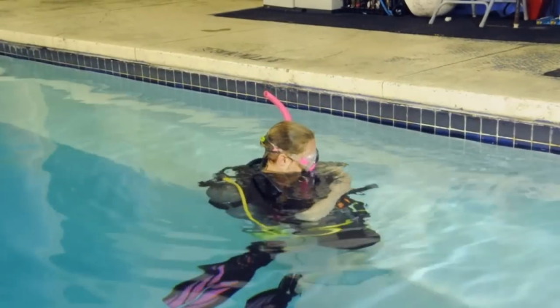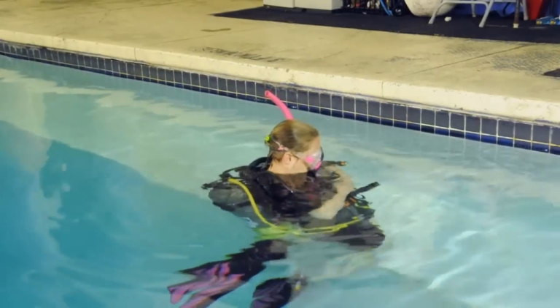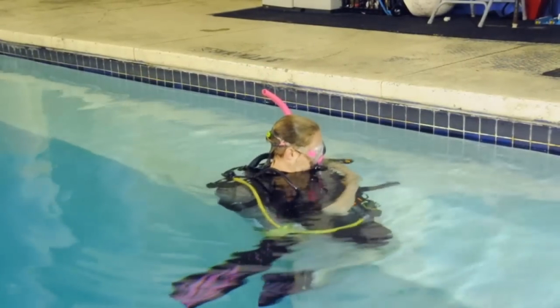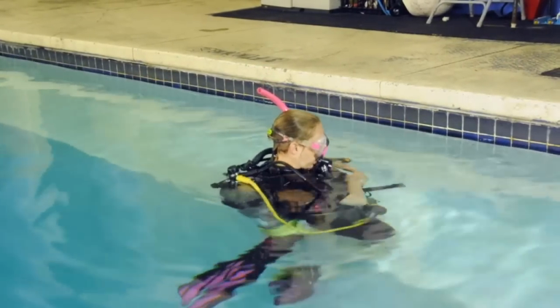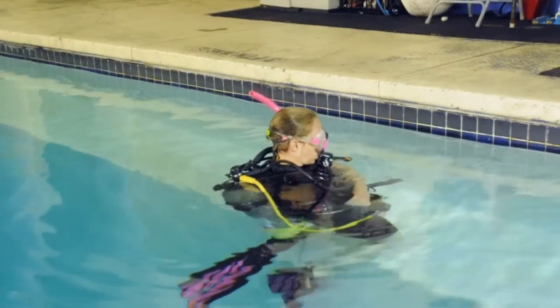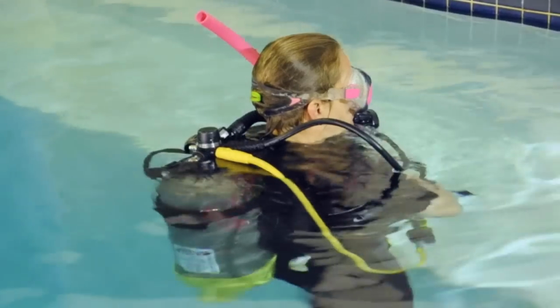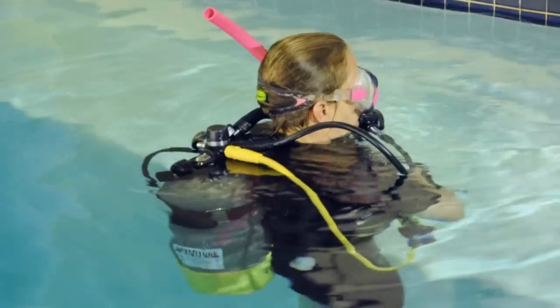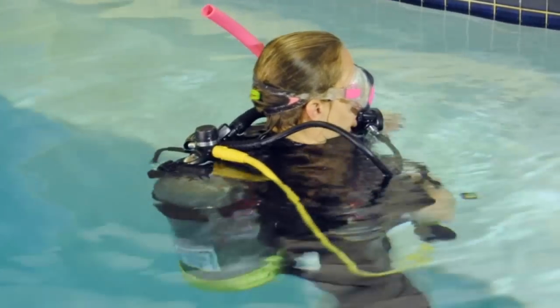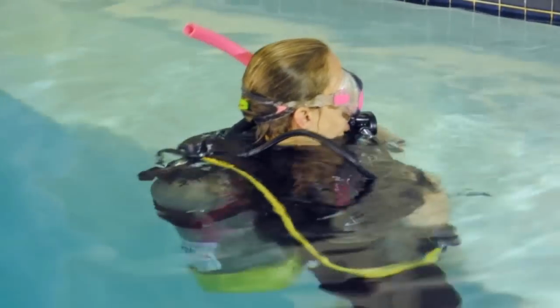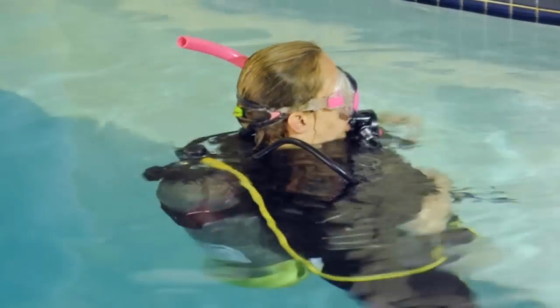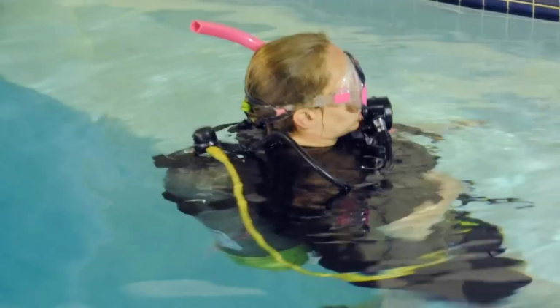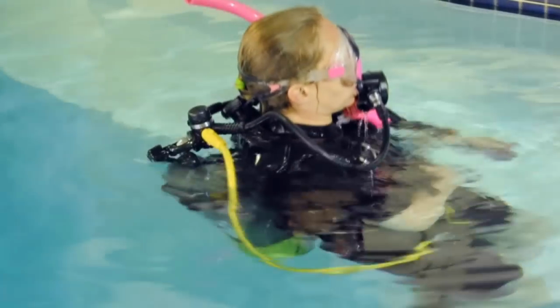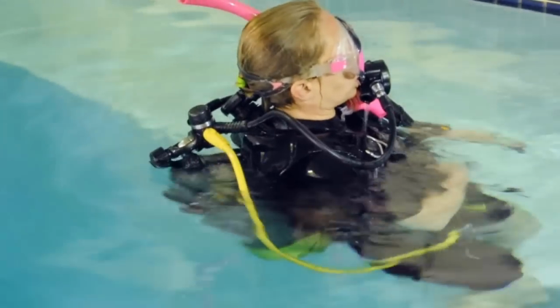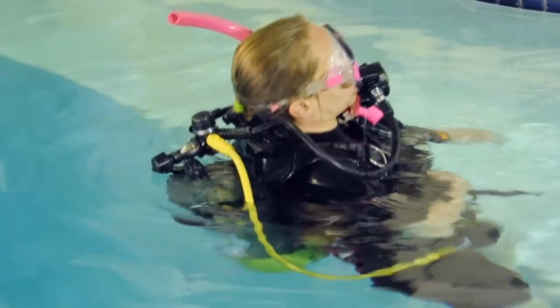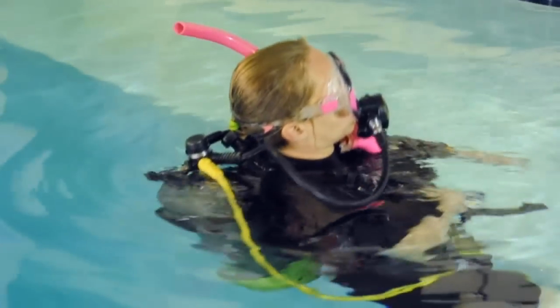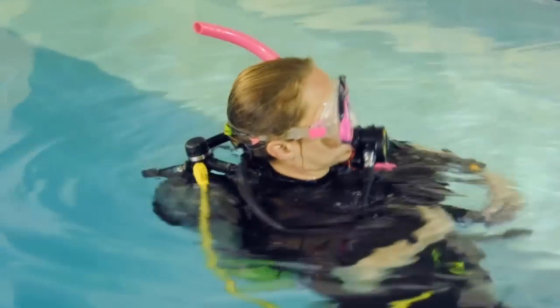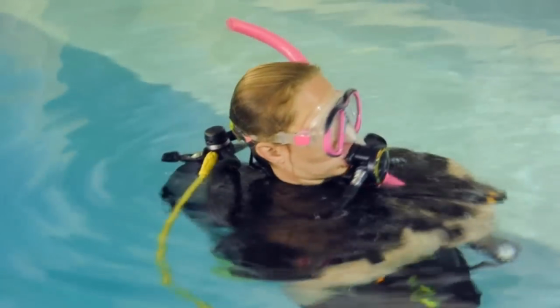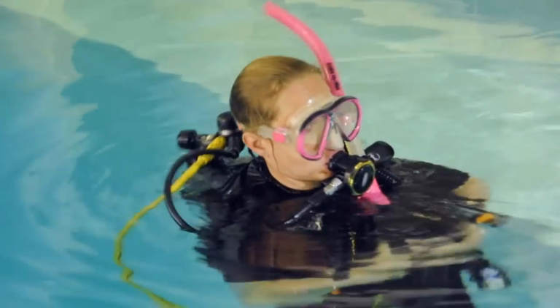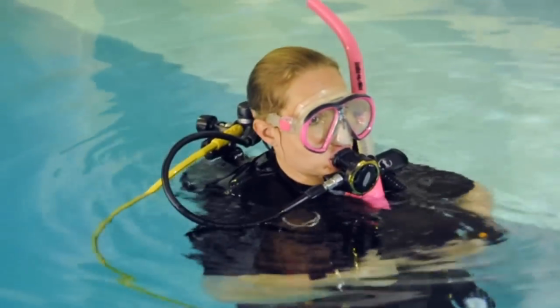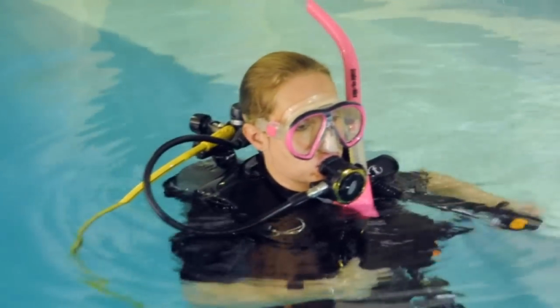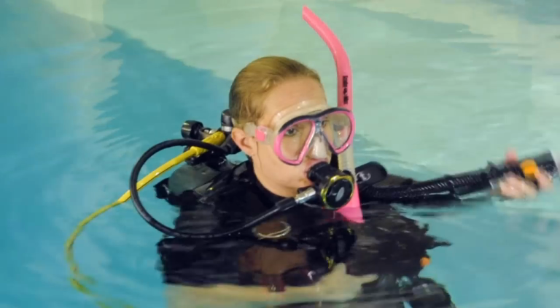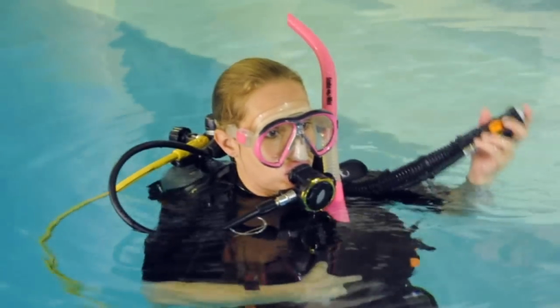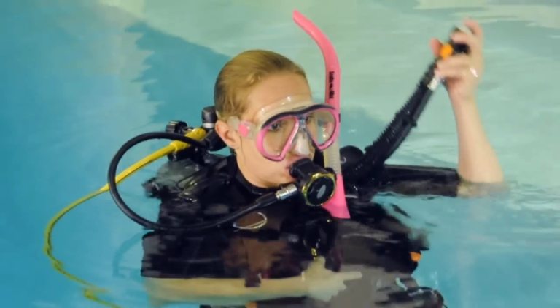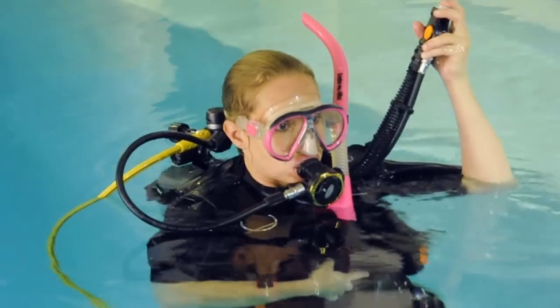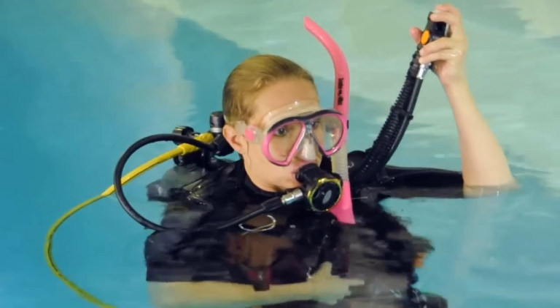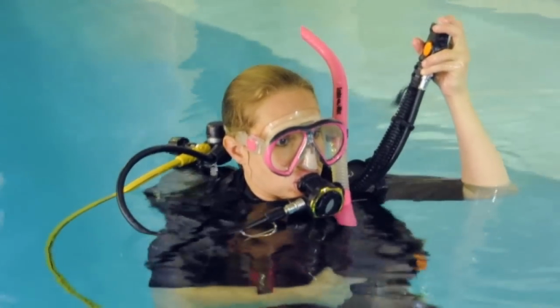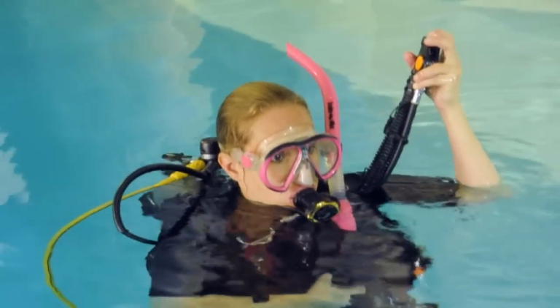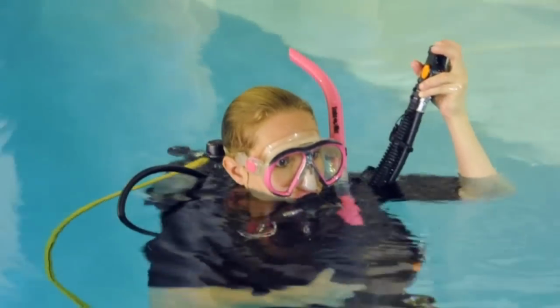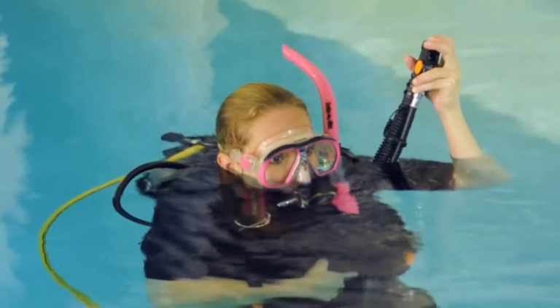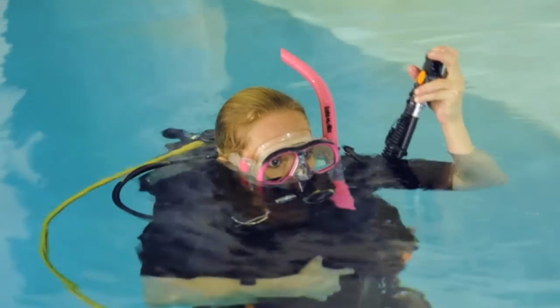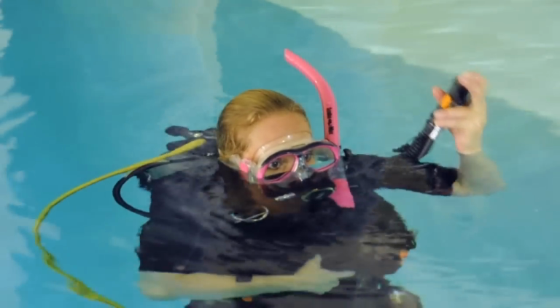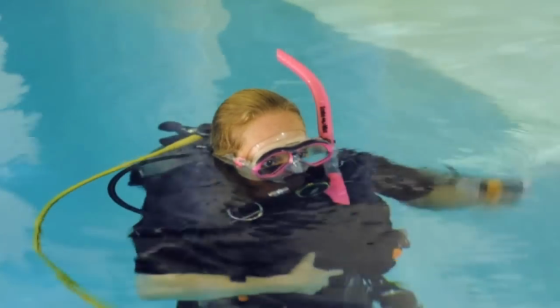After adding the weight, repeat the test: vent air from the BCD, inhale, and hold your breath. A properly weighted diver floats at eye level. An overweighted diver will float beneath the surface.